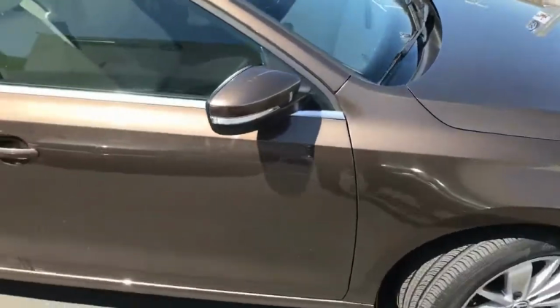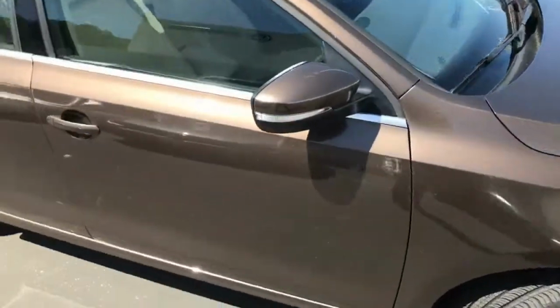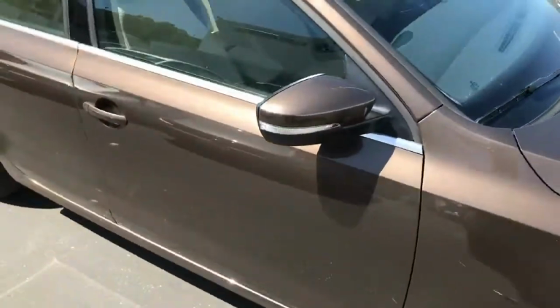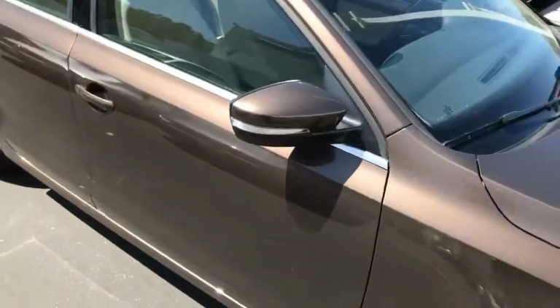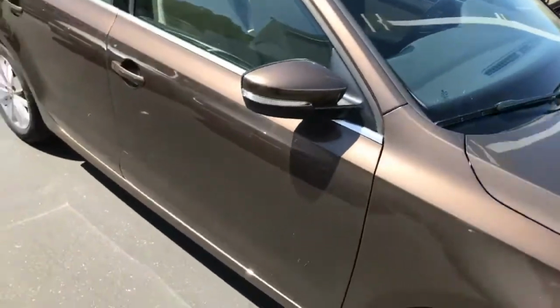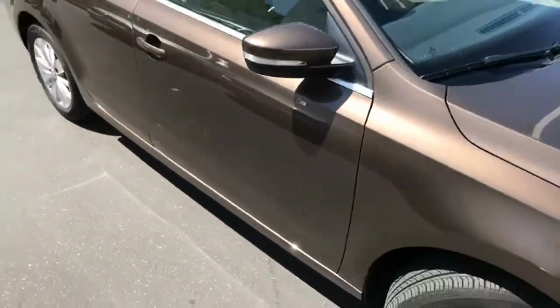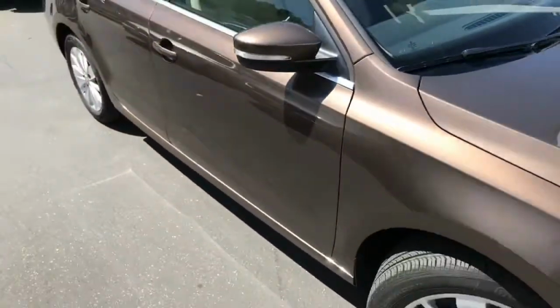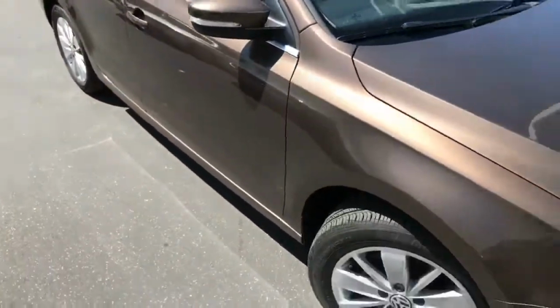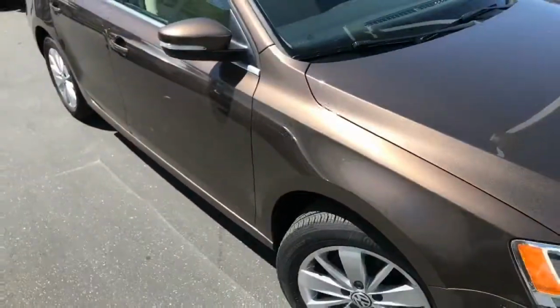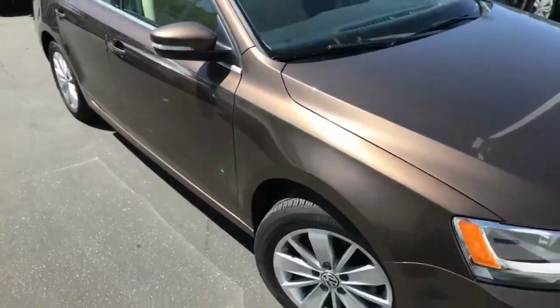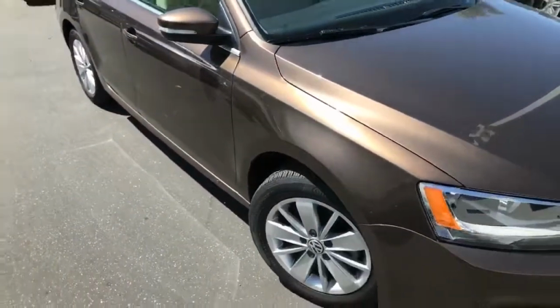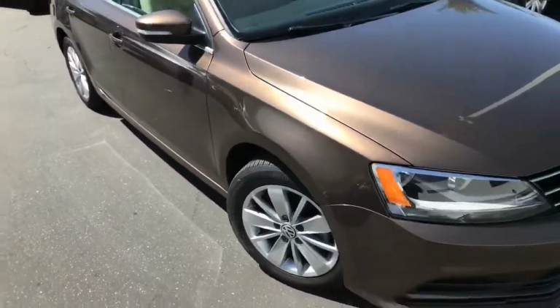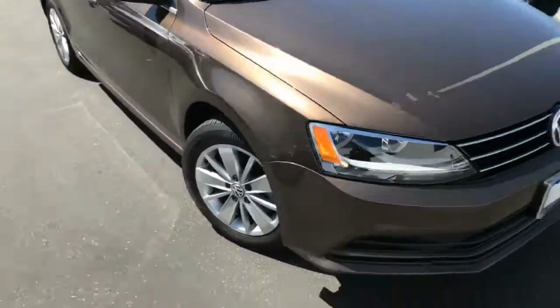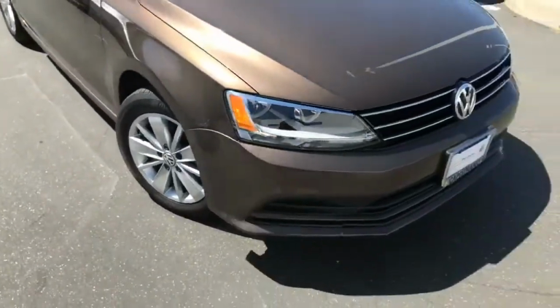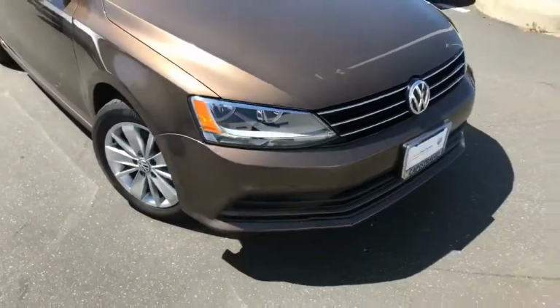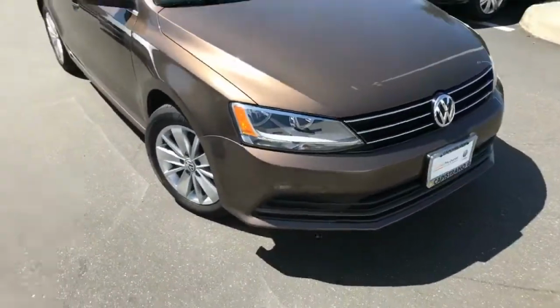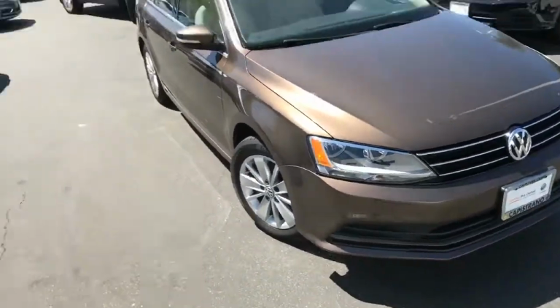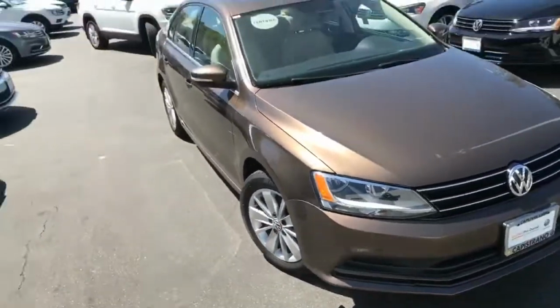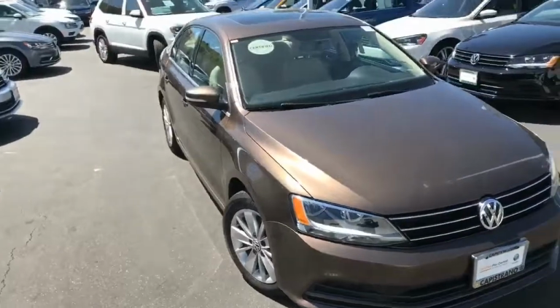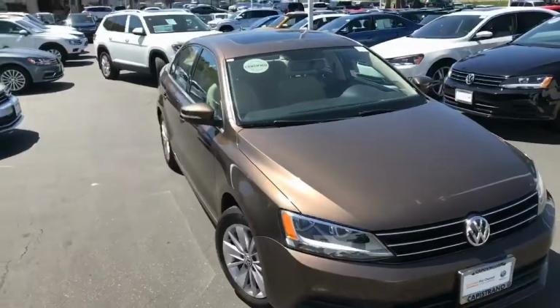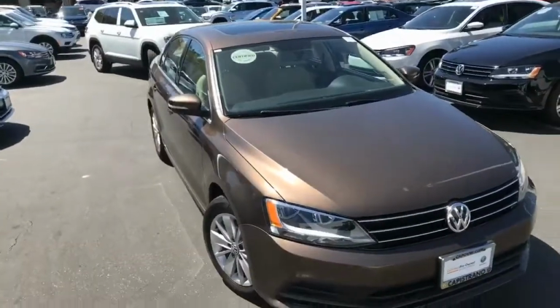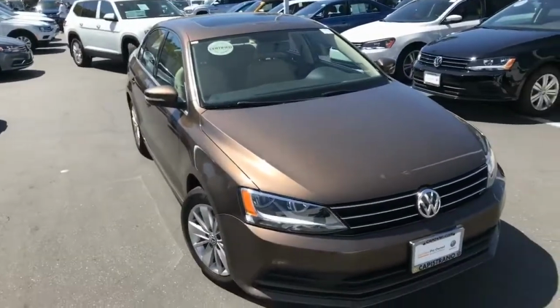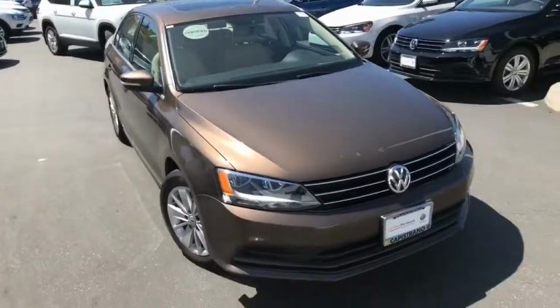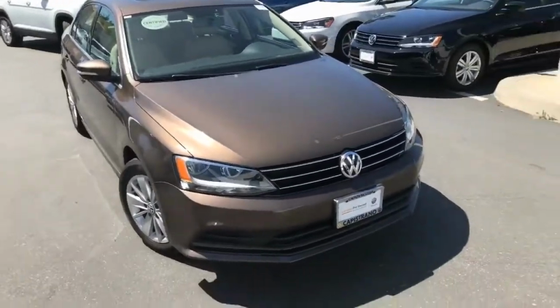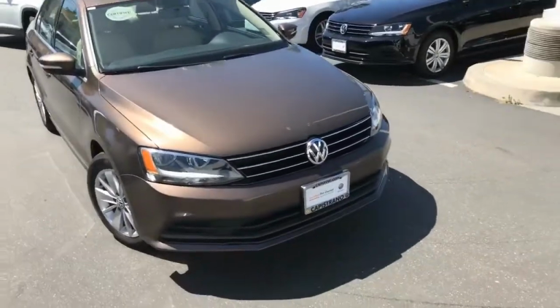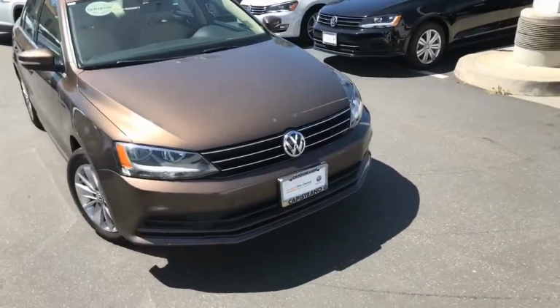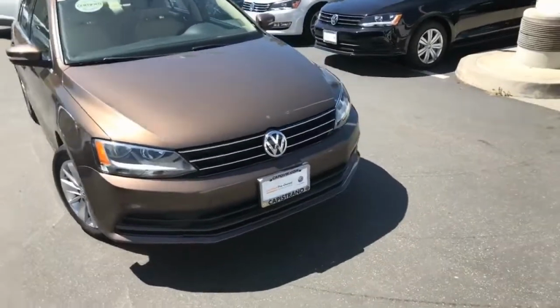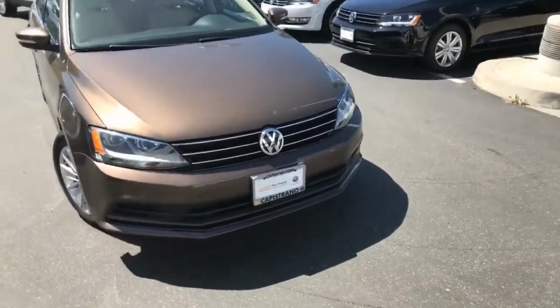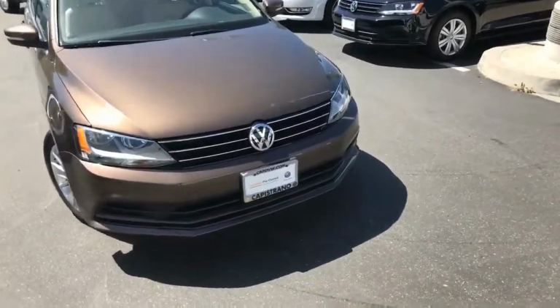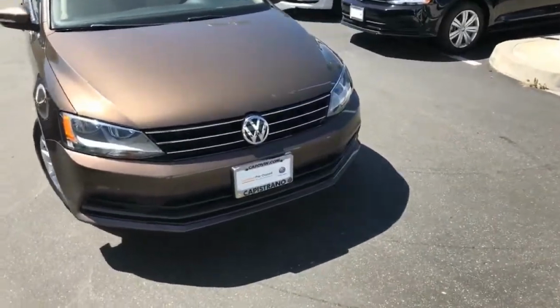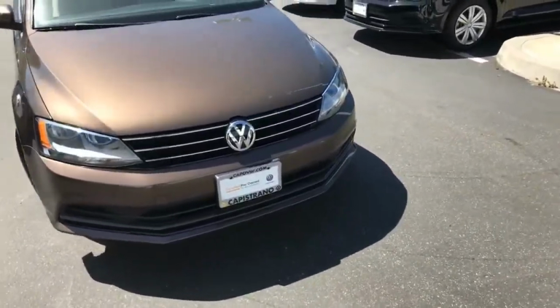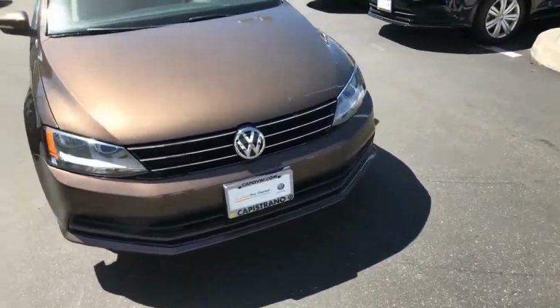This is Curtis over at Capital VW. If you need more information about this car, please give me a call. You can reach me at 949-234-4235.